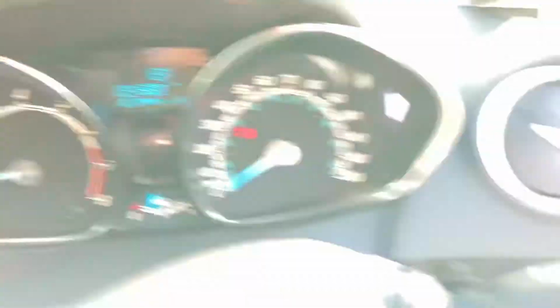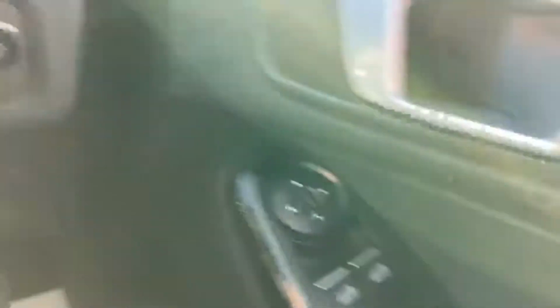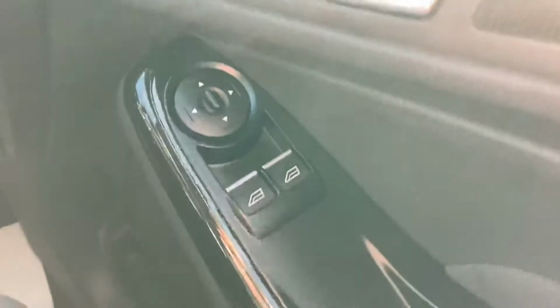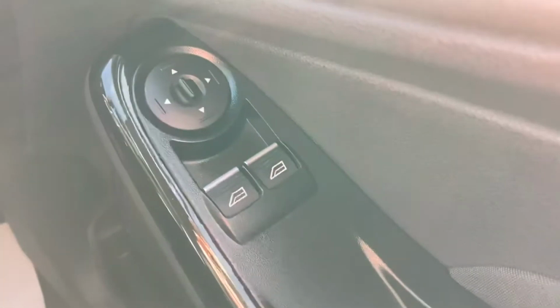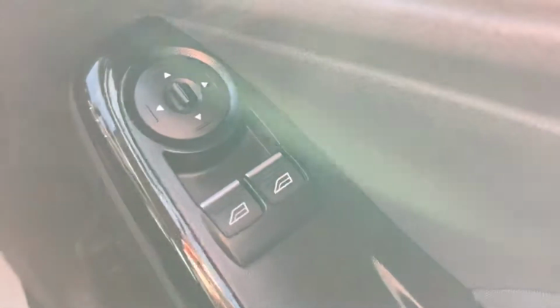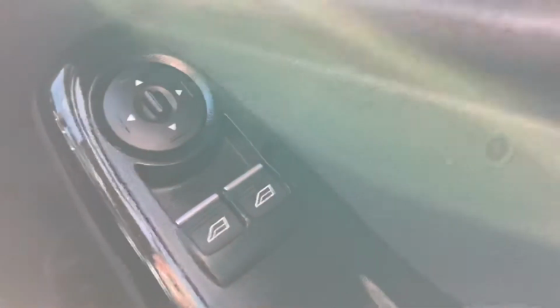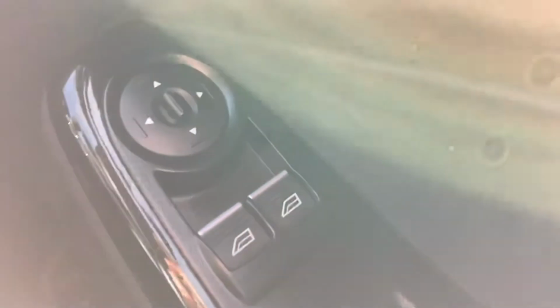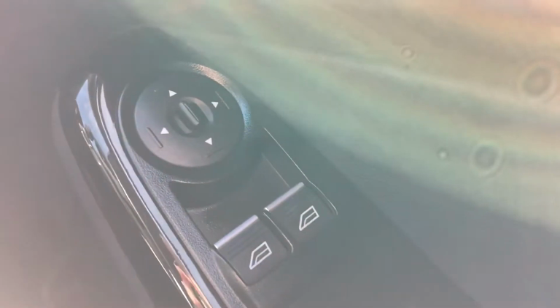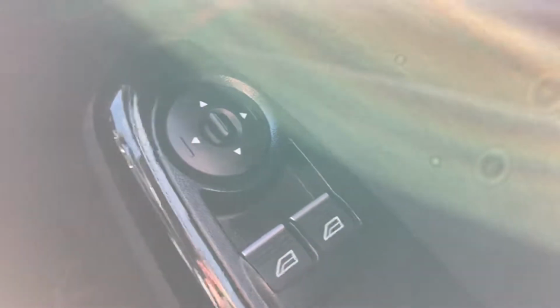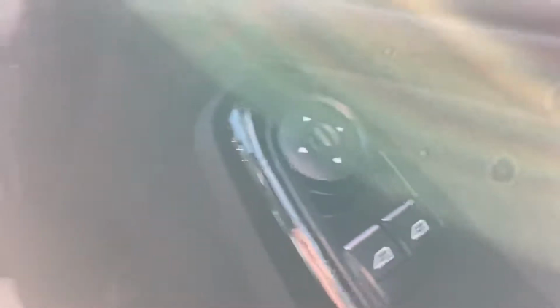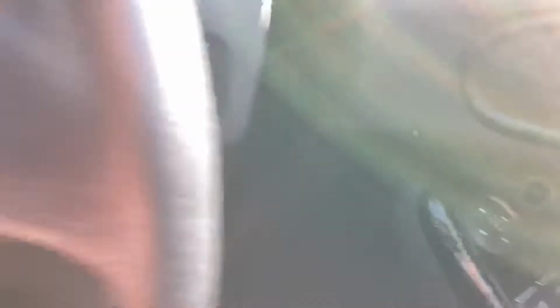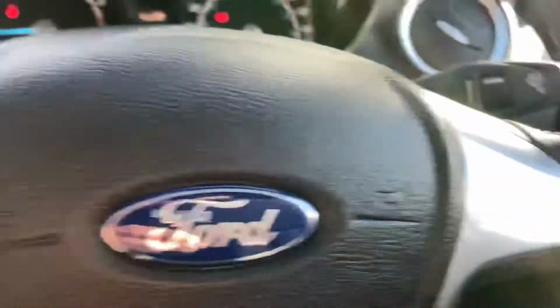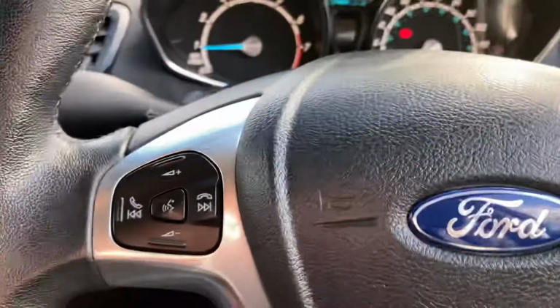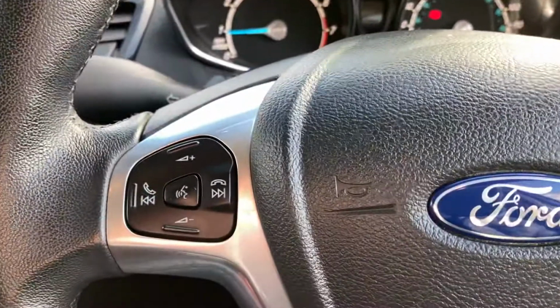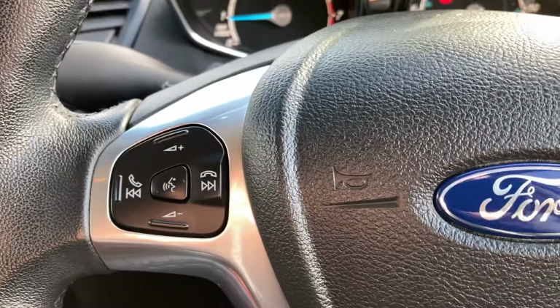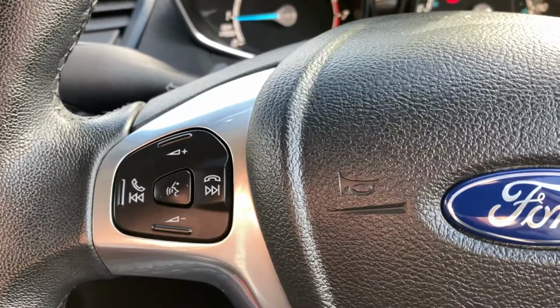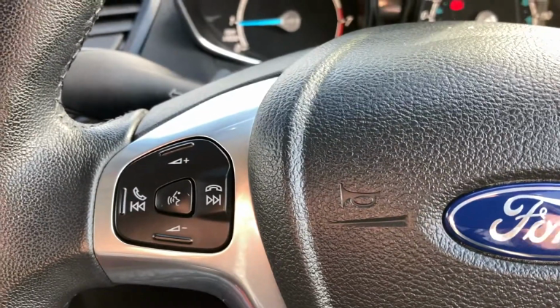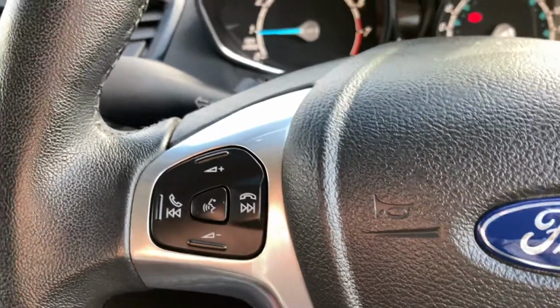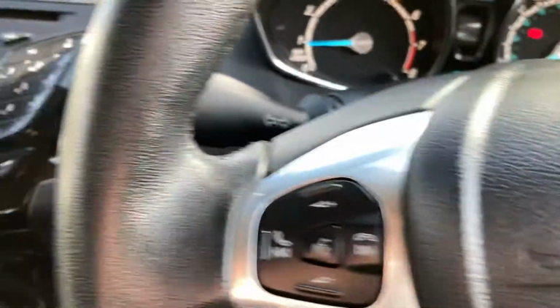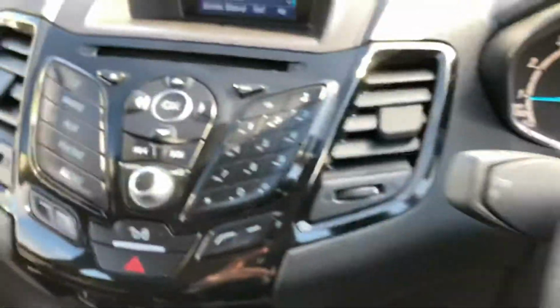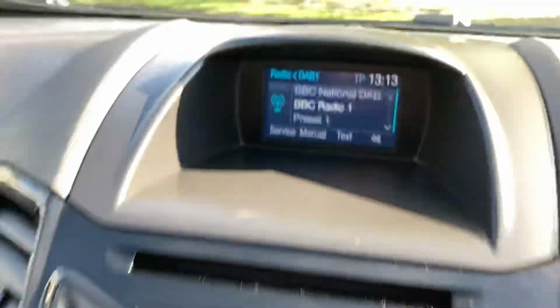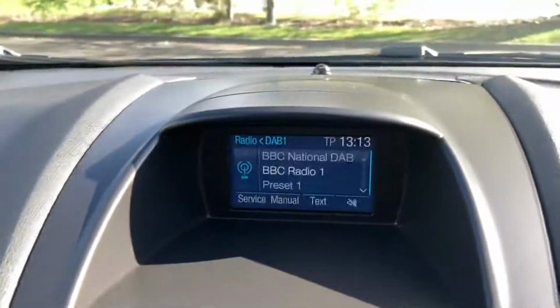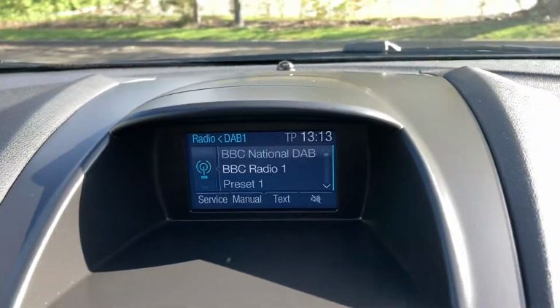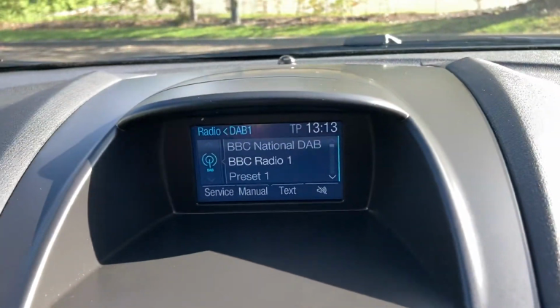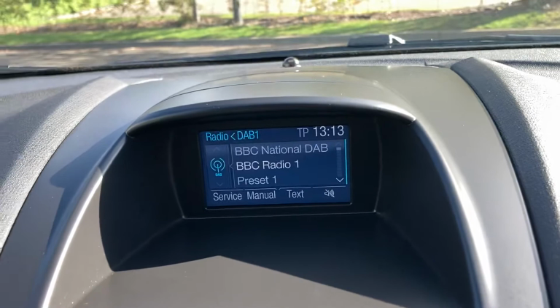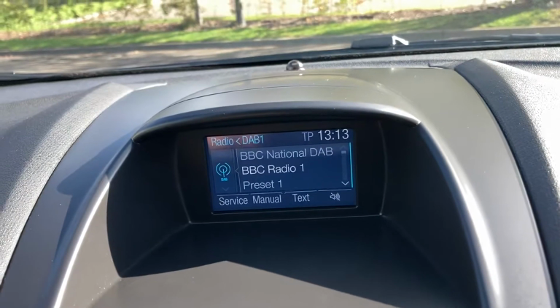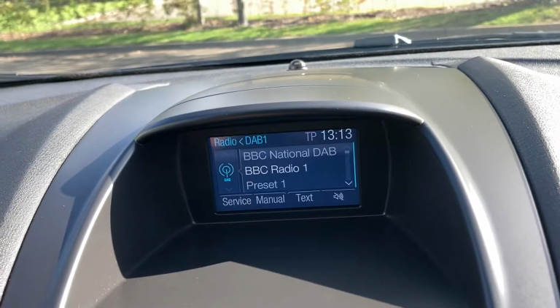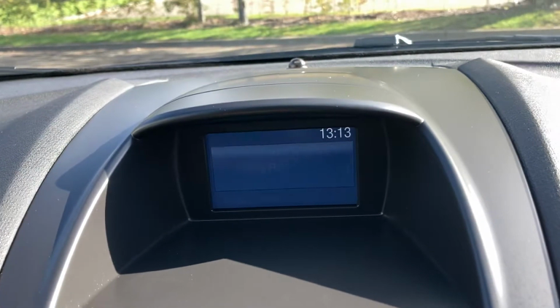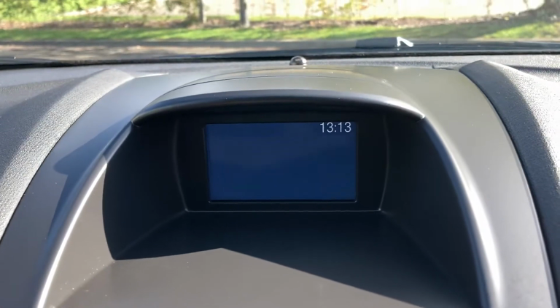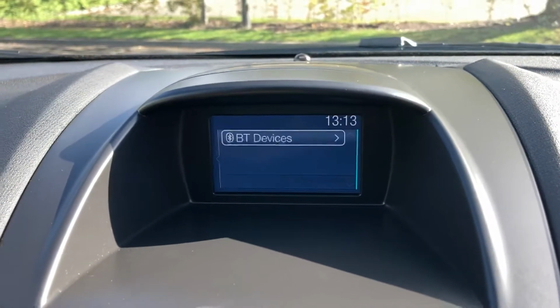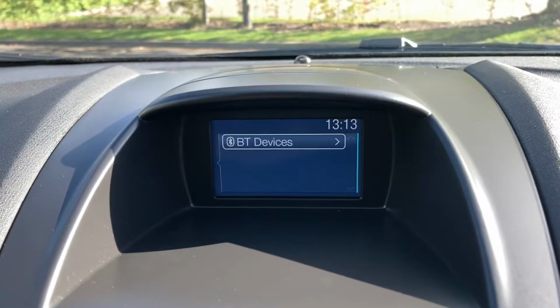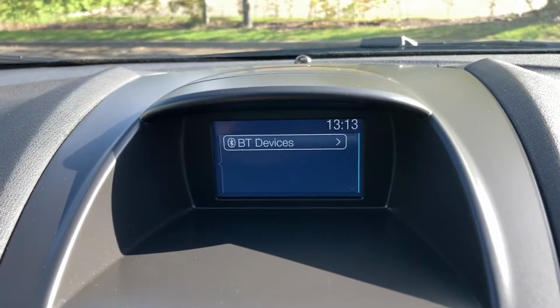Electric front windows, electric mirrors, audio buttons and Bluetooth buttons on the steering wheel, you've got DAB radio, Bluetooth telephone connection.